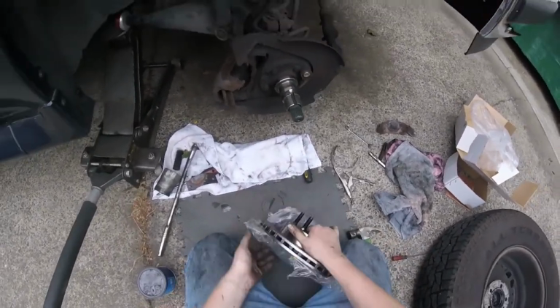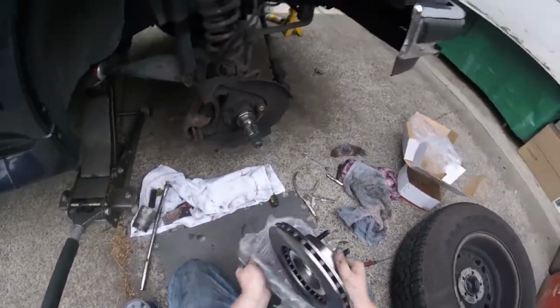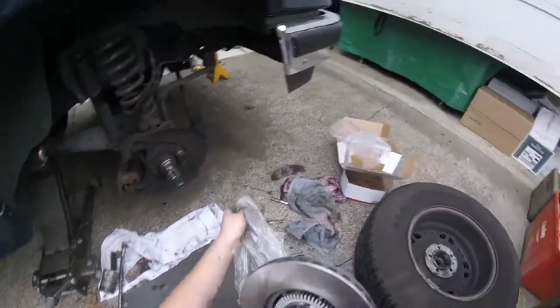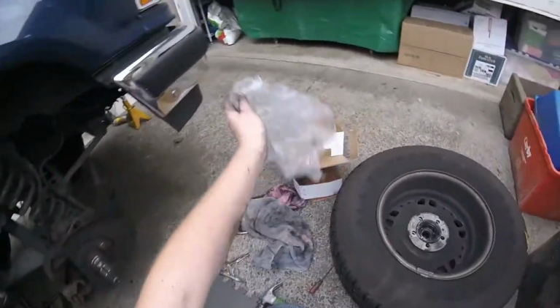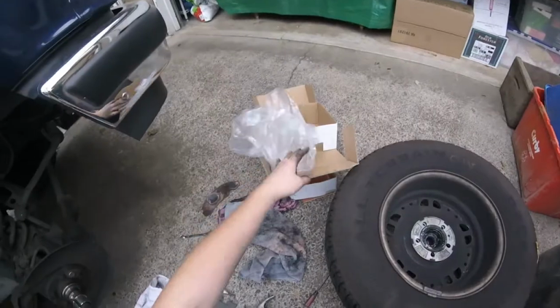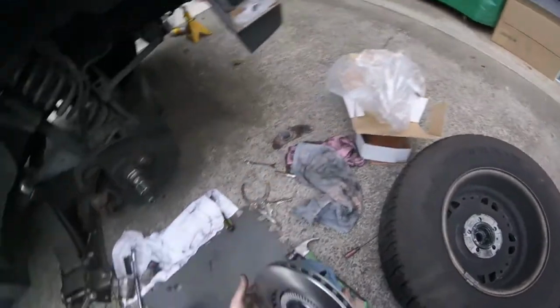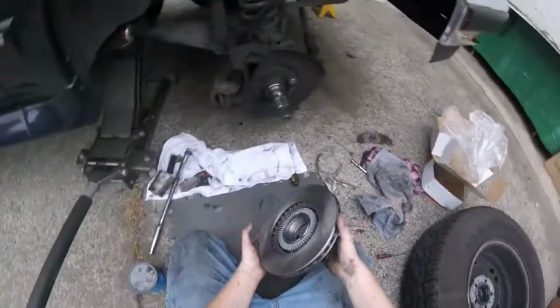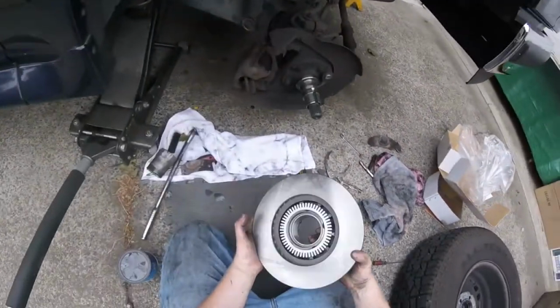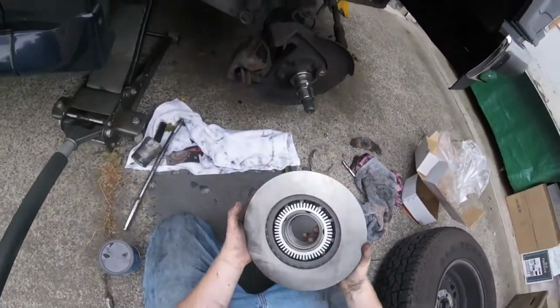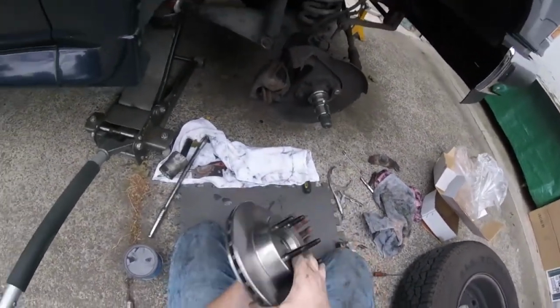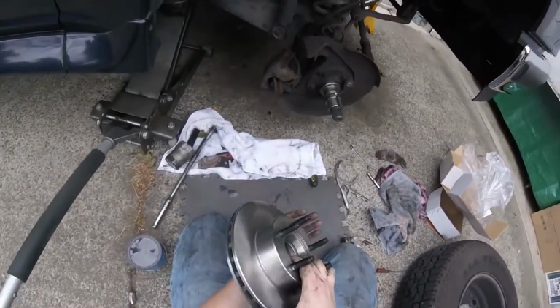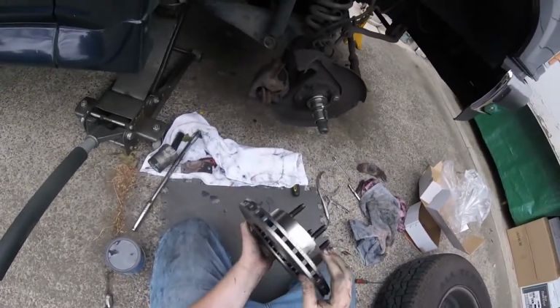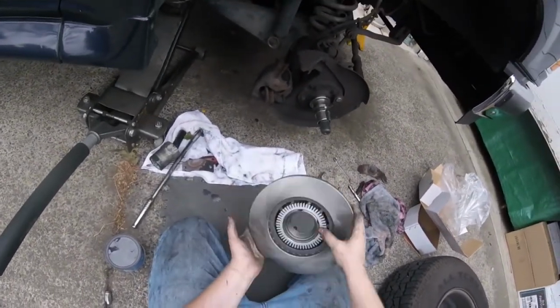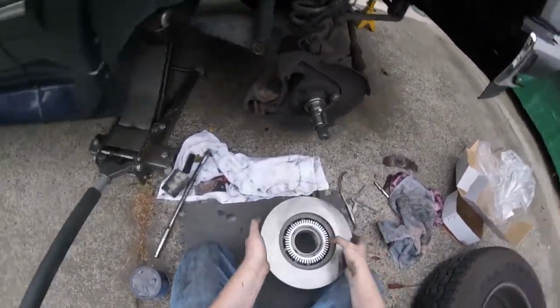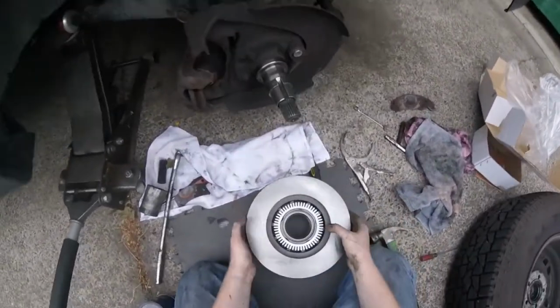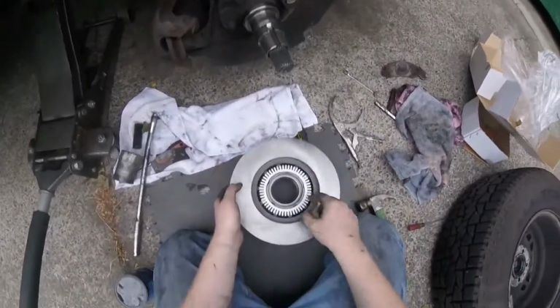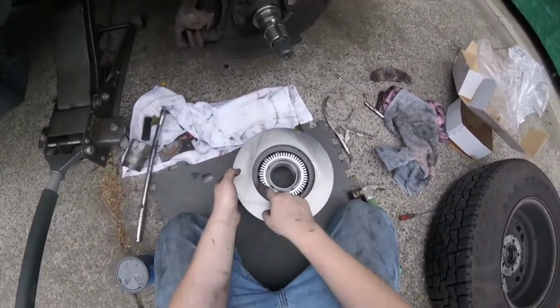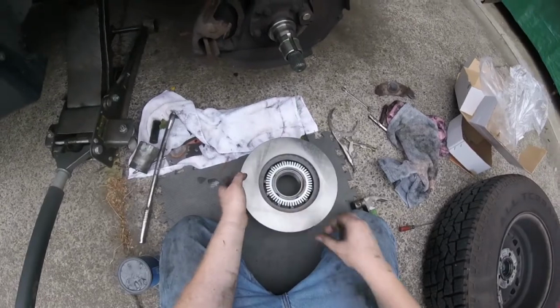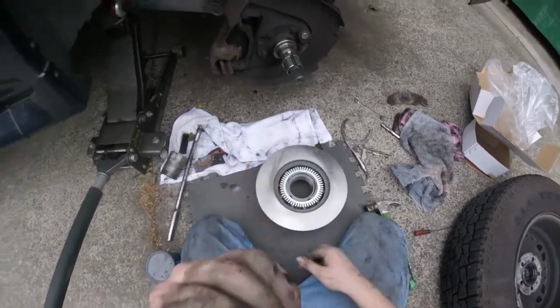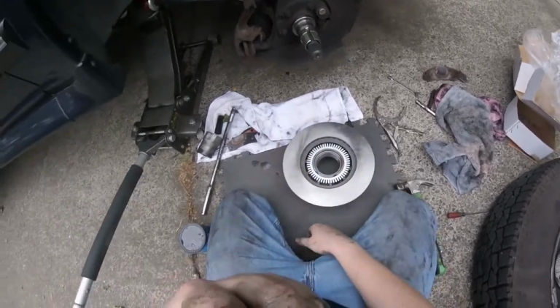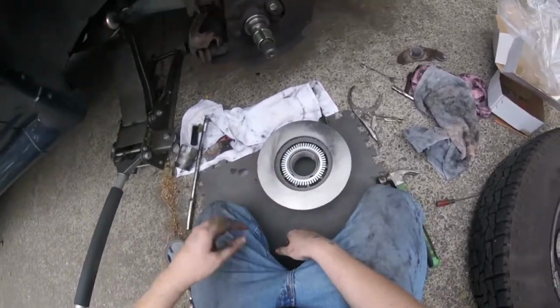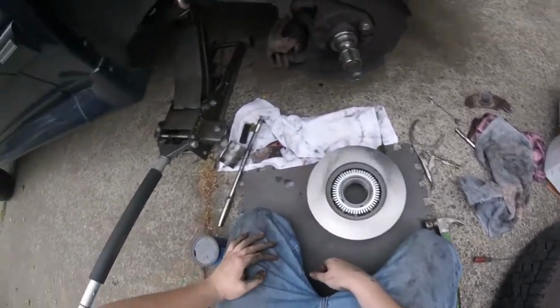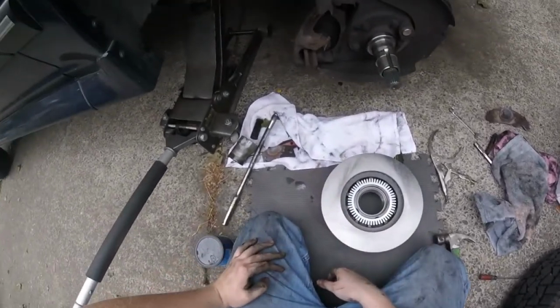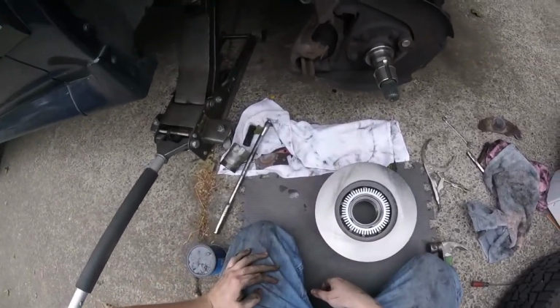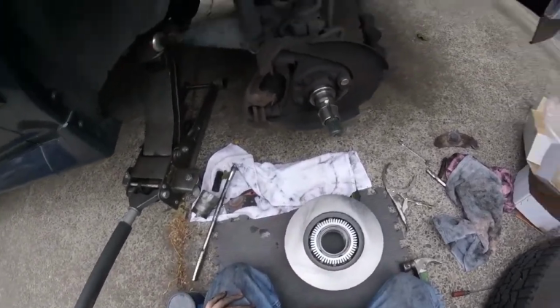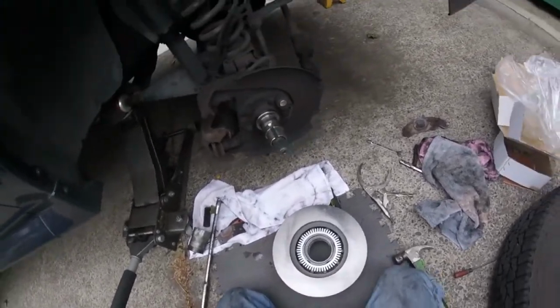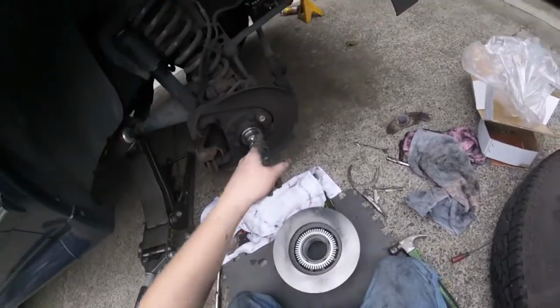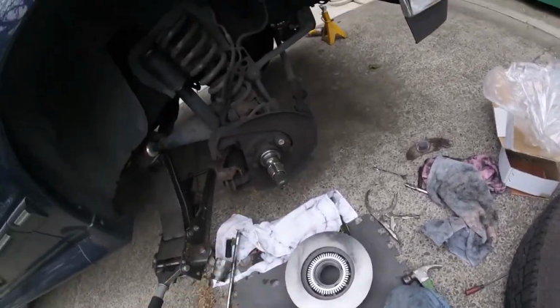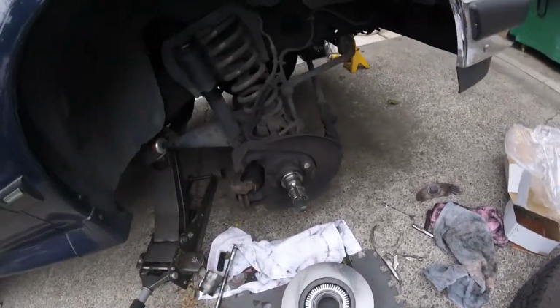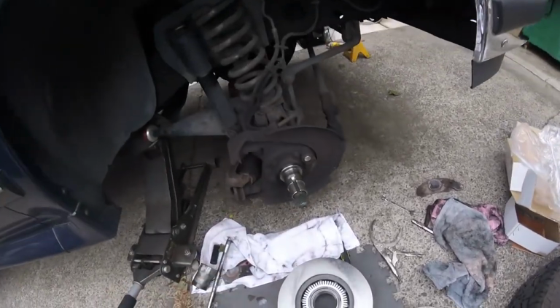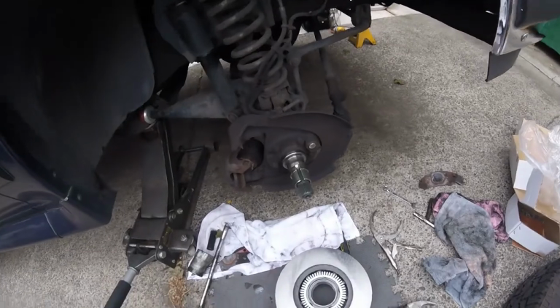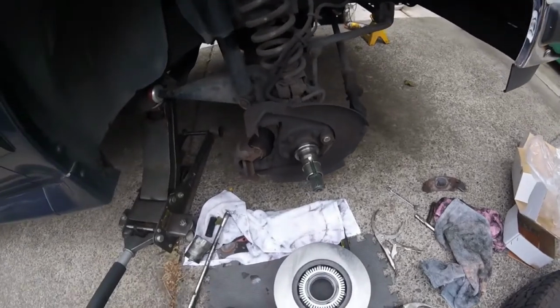I think she said these are $45 a piece and come with new wheel studs and a new tone ring. It's got ABS — twin I-beam with ABS, isn't that weird?